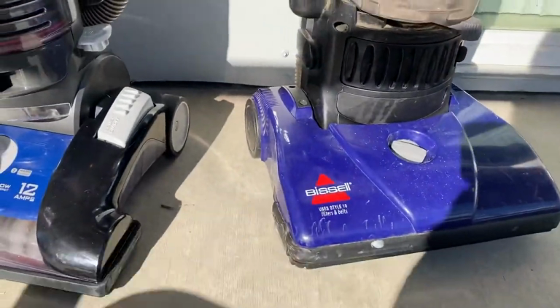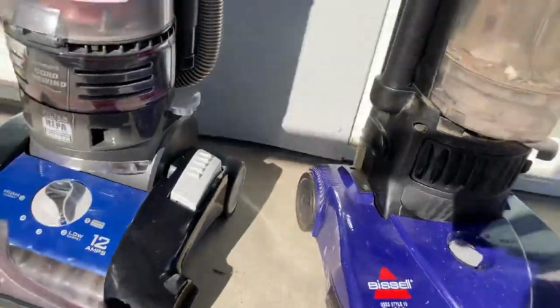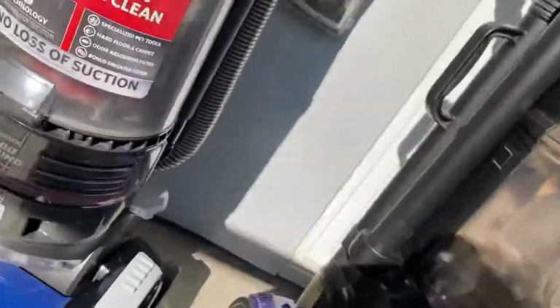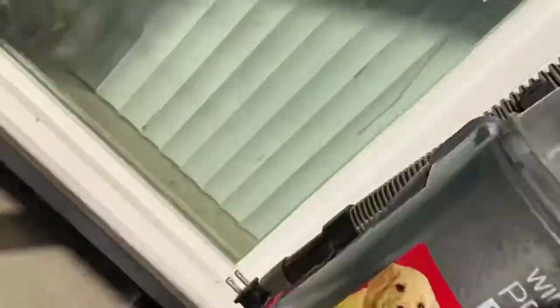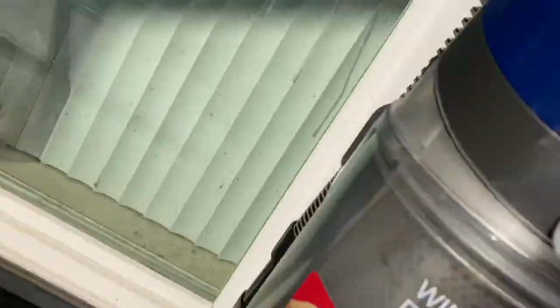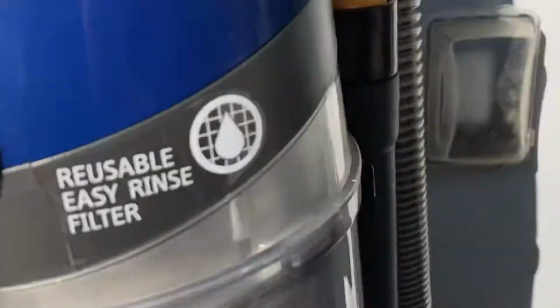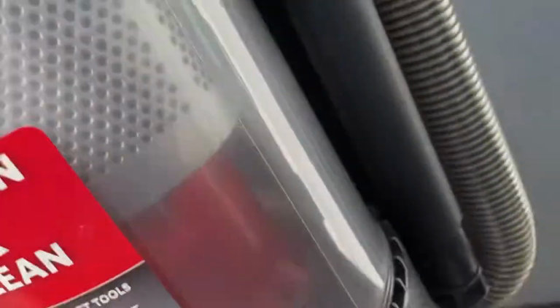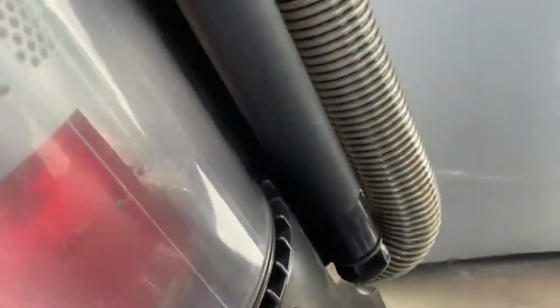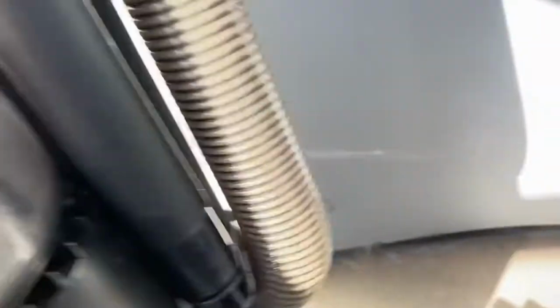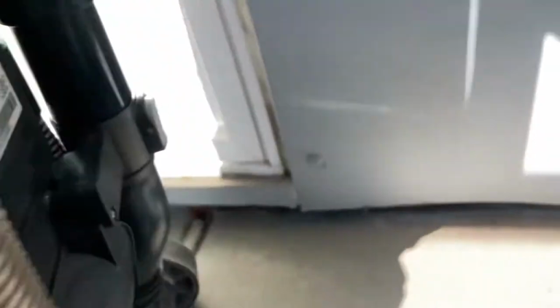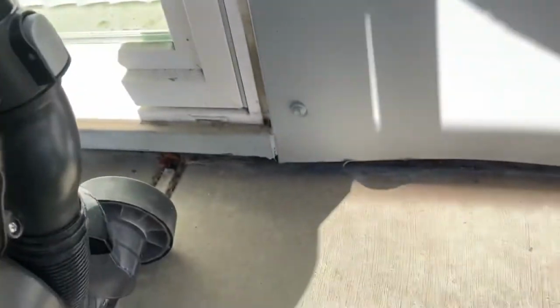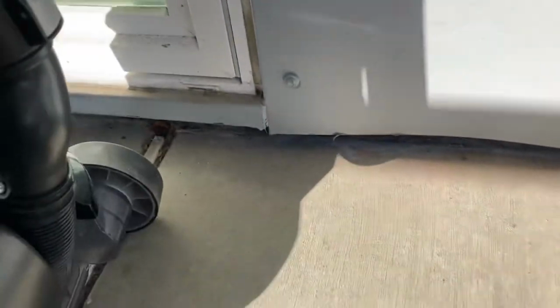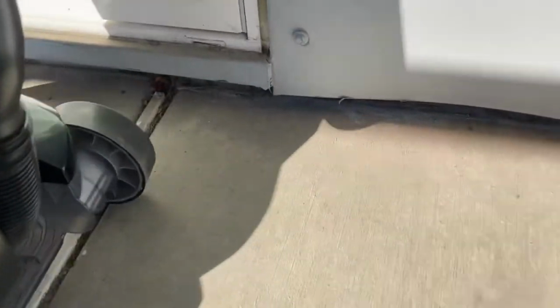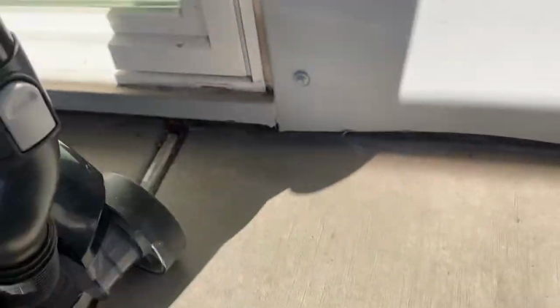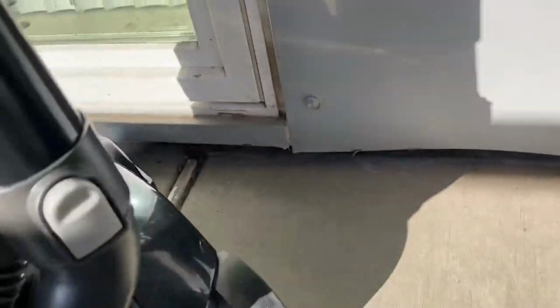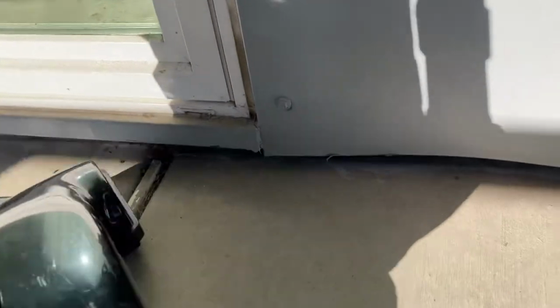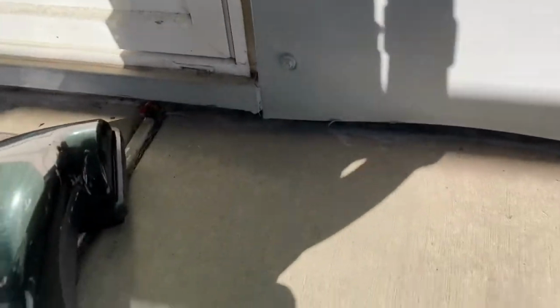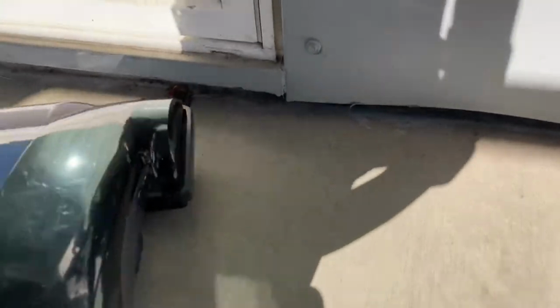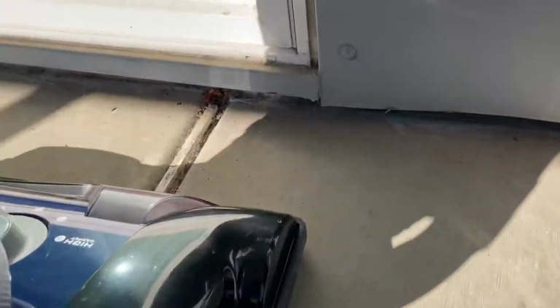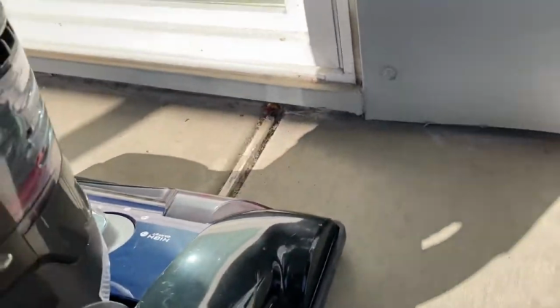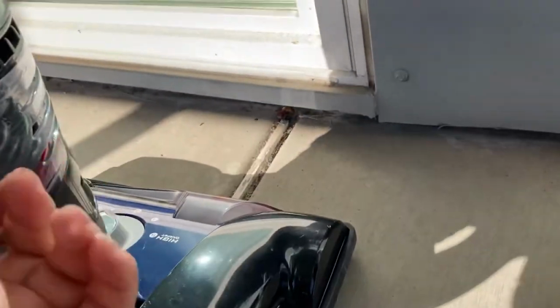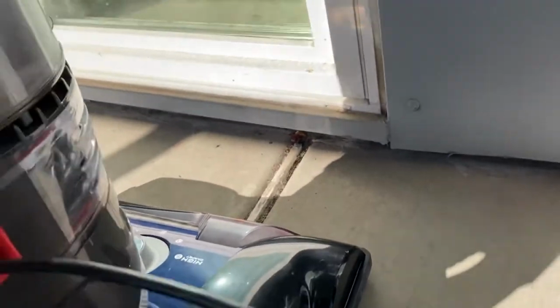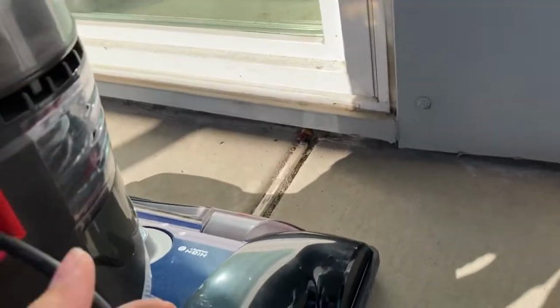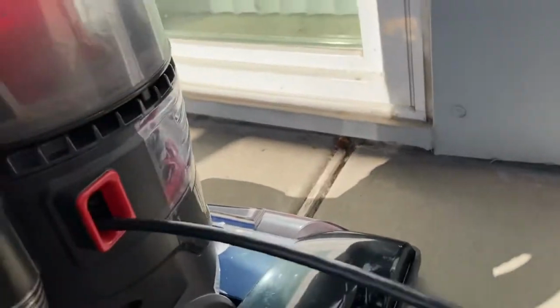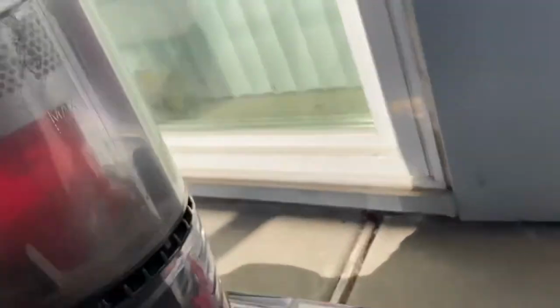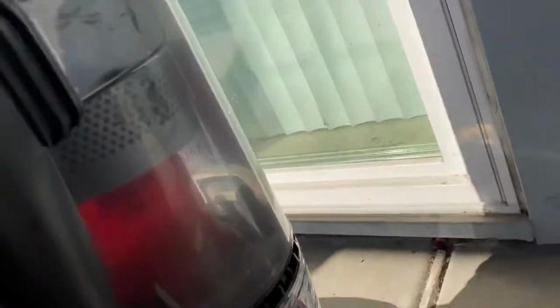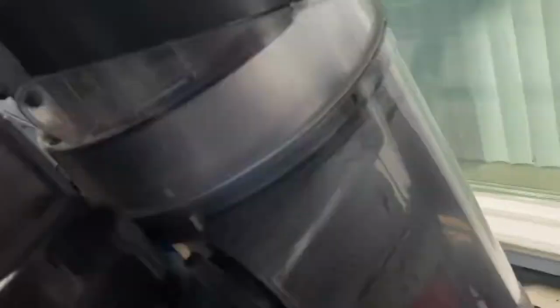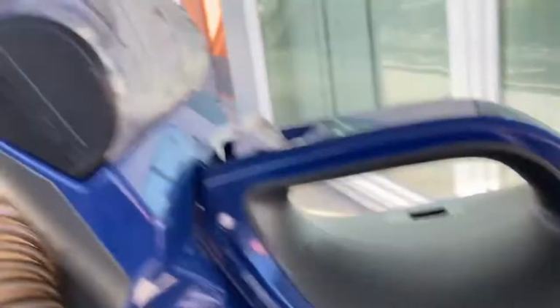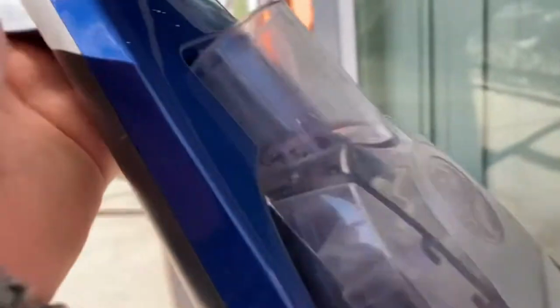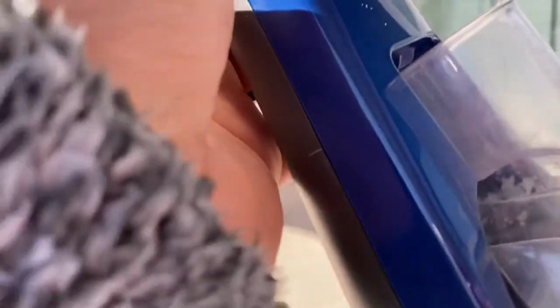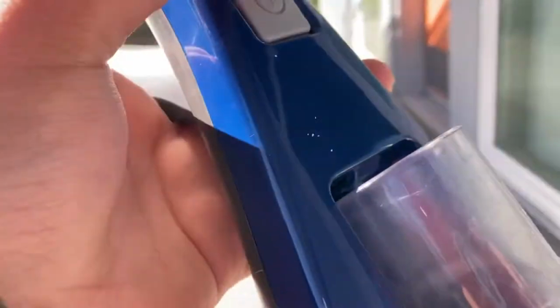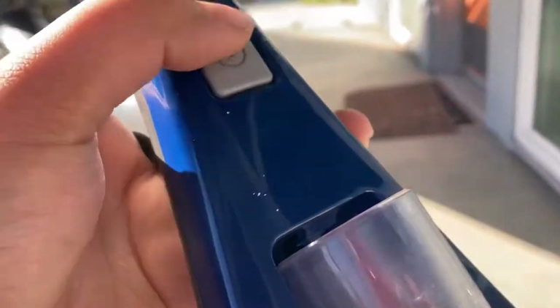Let's turn on the Hoover first. The power switch is right here.